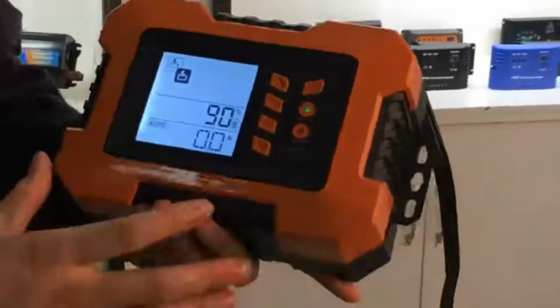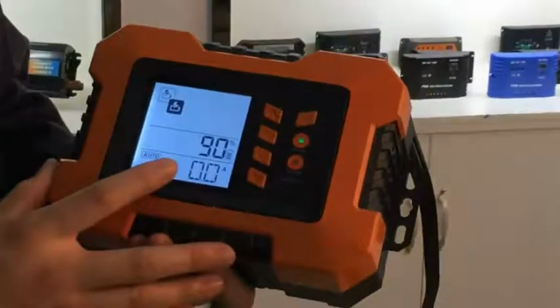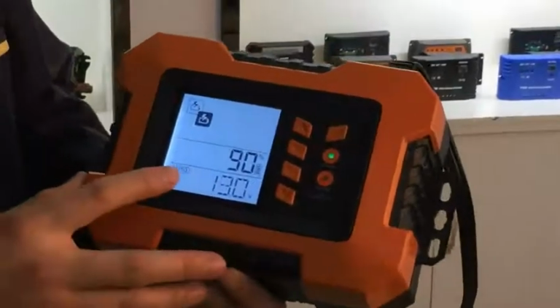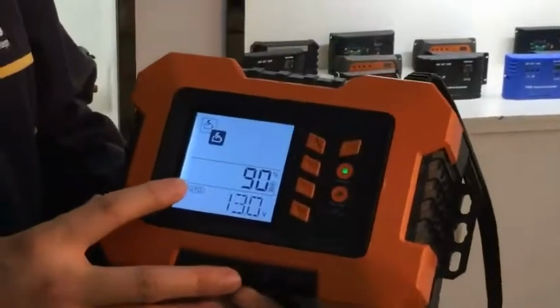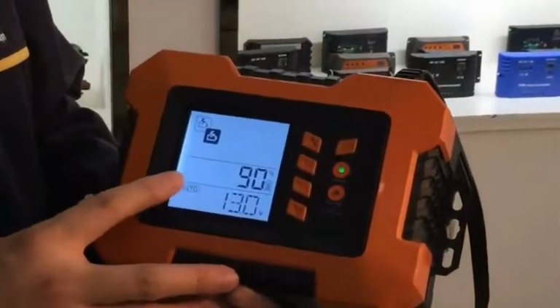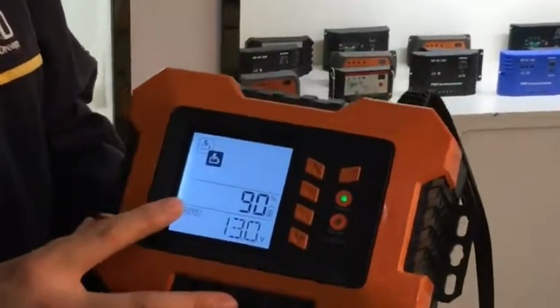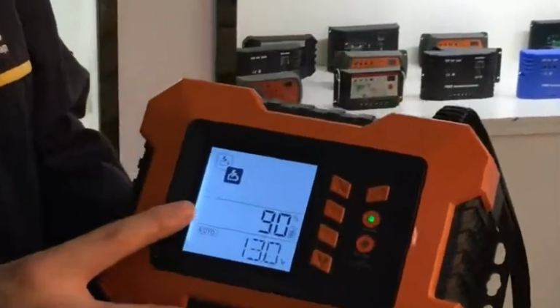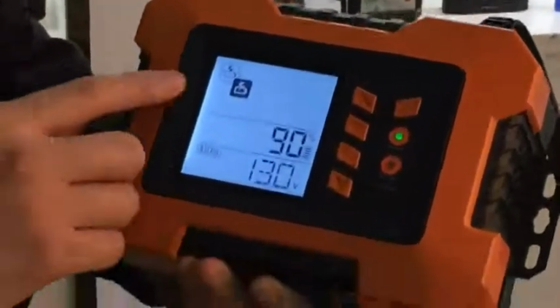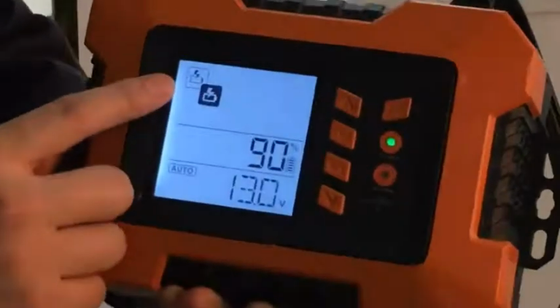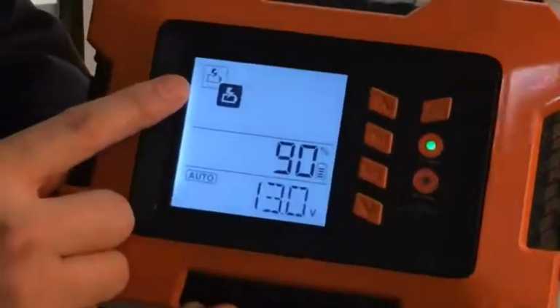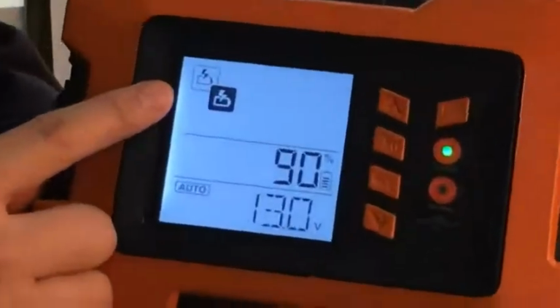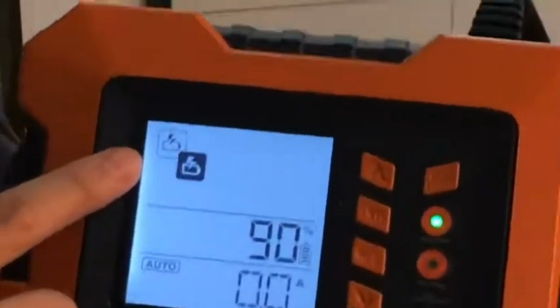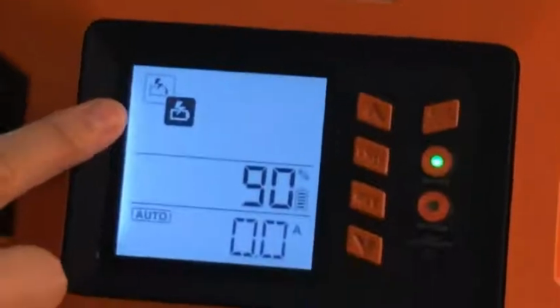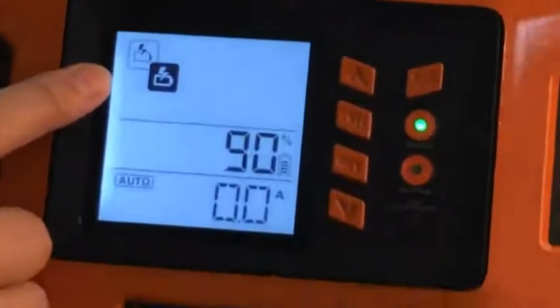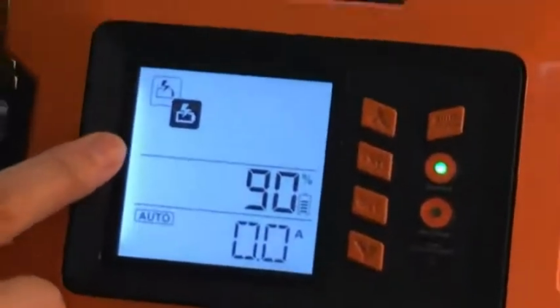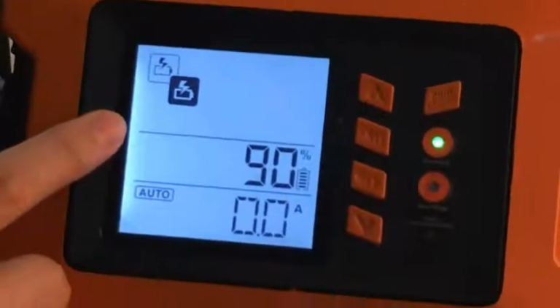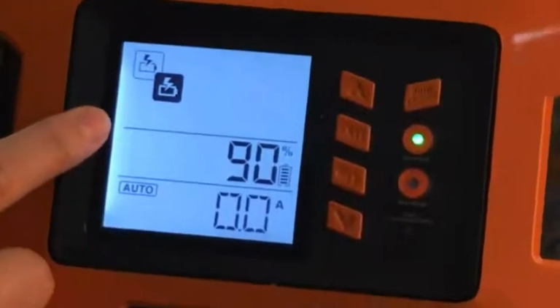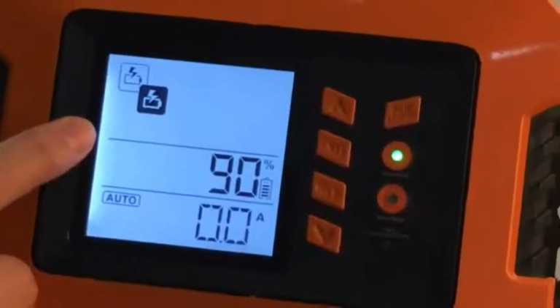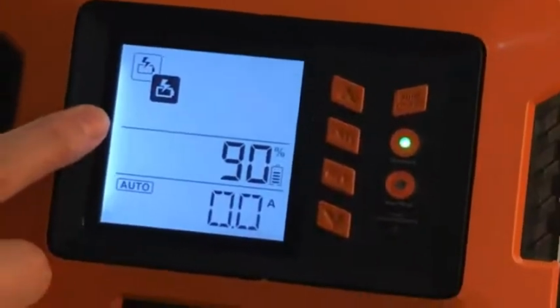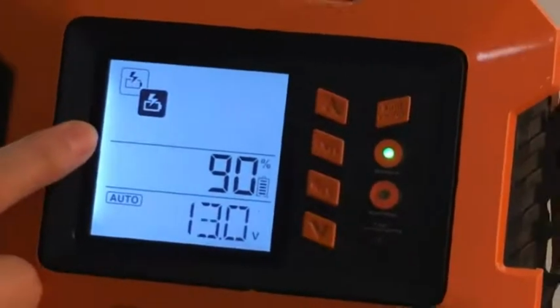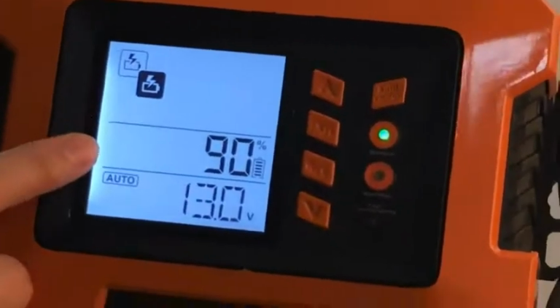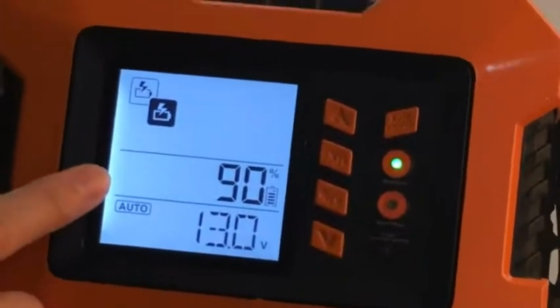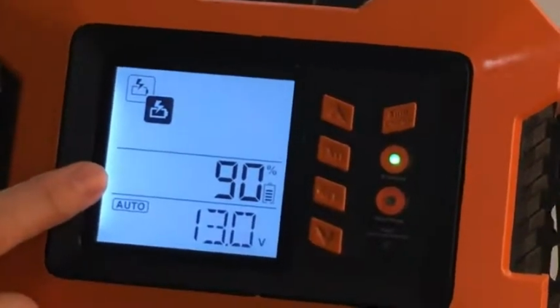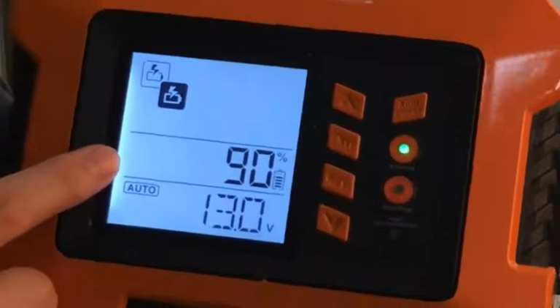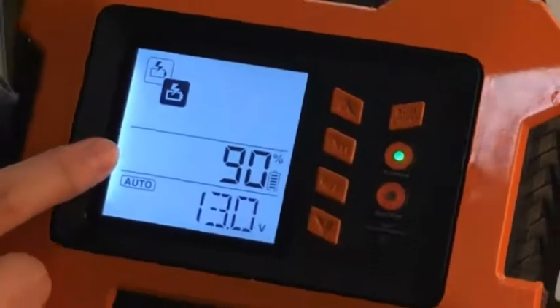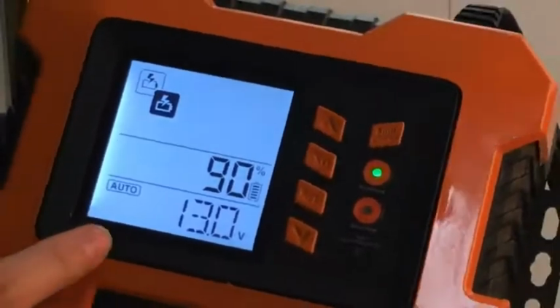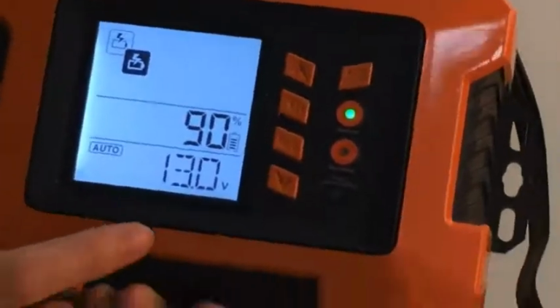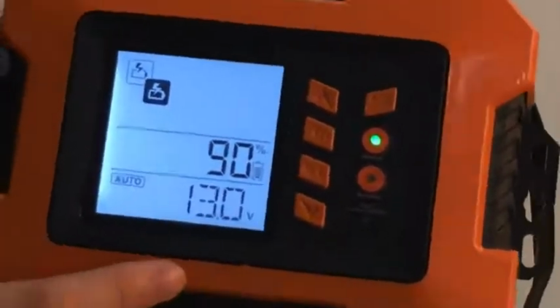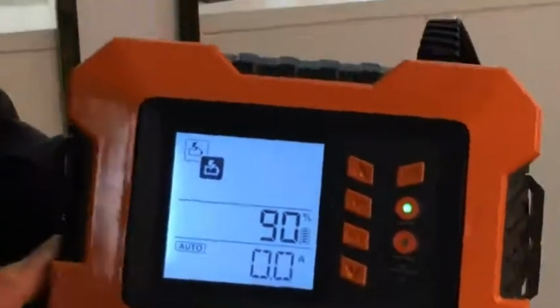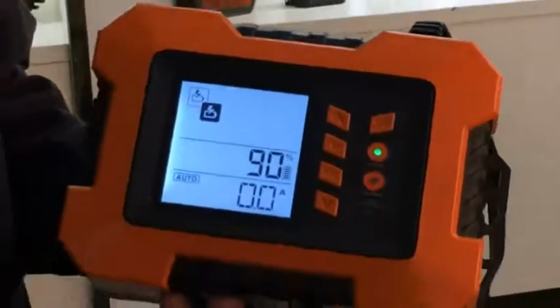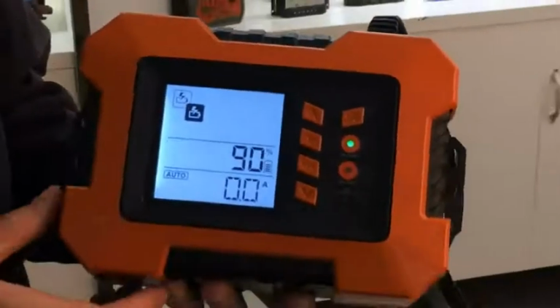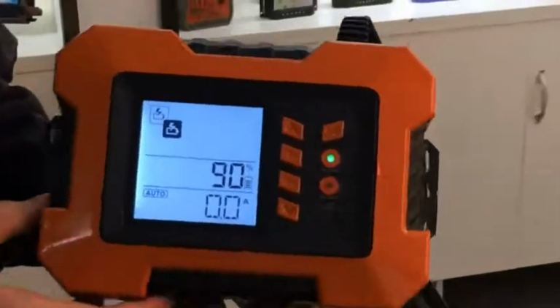There are three lines on the LCD display. The first line is for battery charger and tester. The second line is for the battery's status. And the third line is for the battery's voltage. Let's start to operate it.